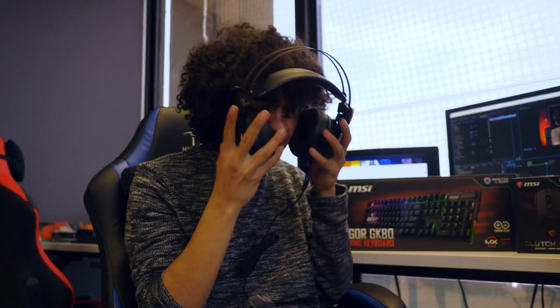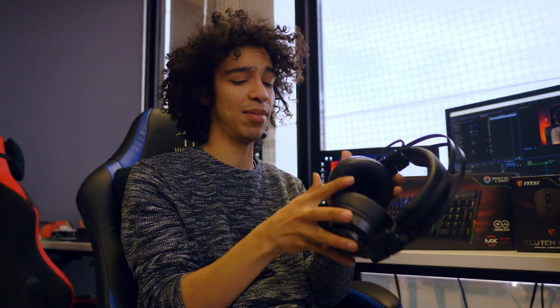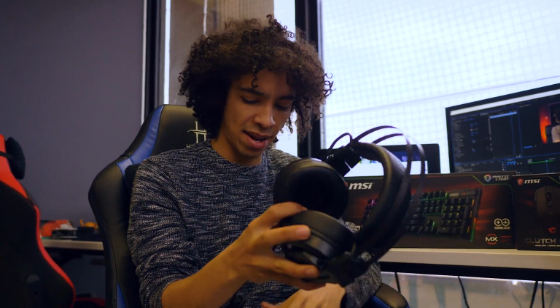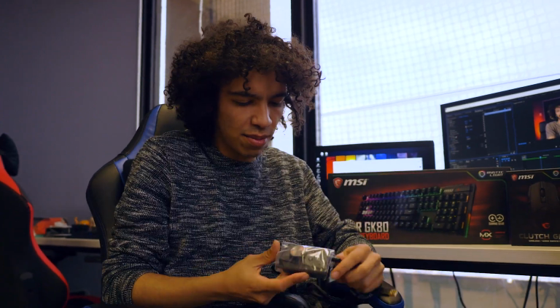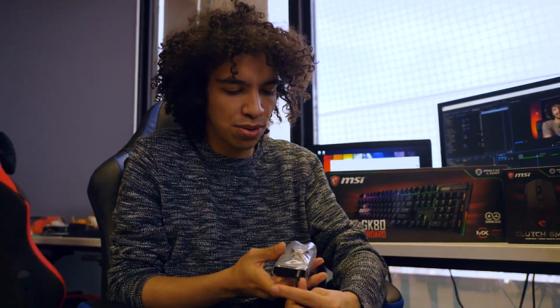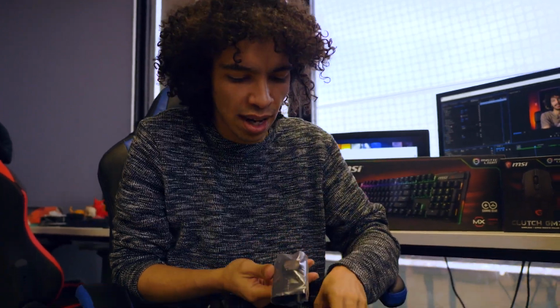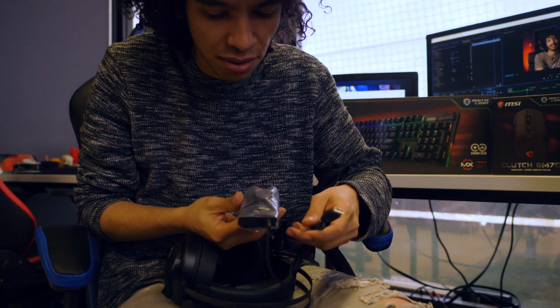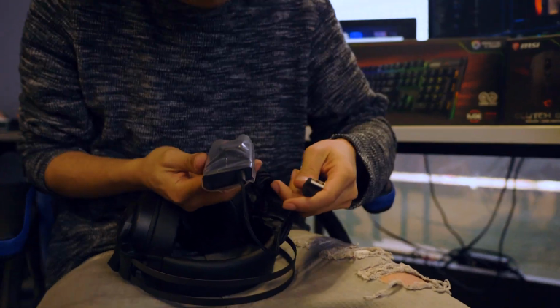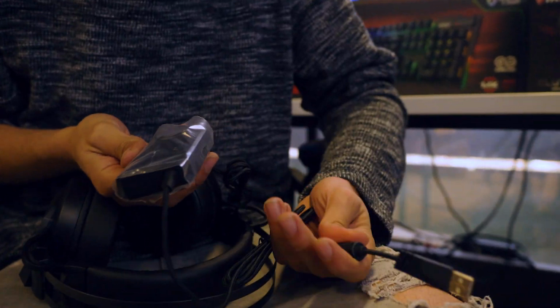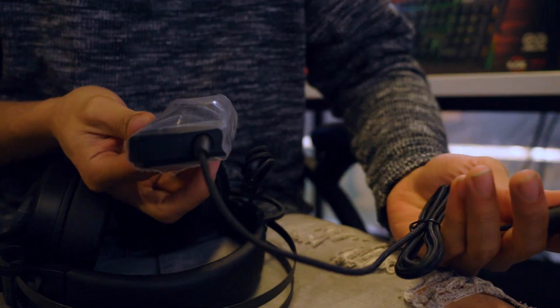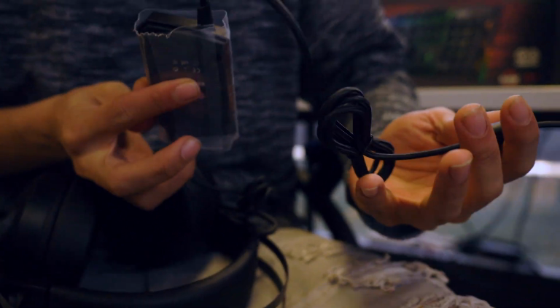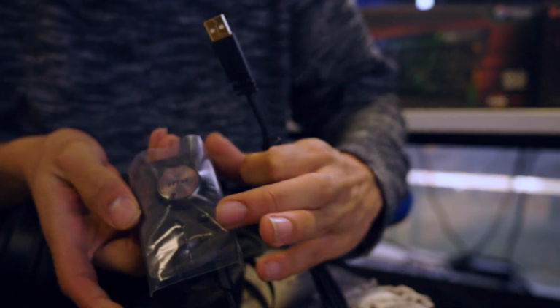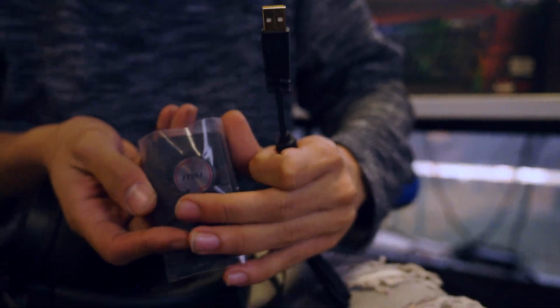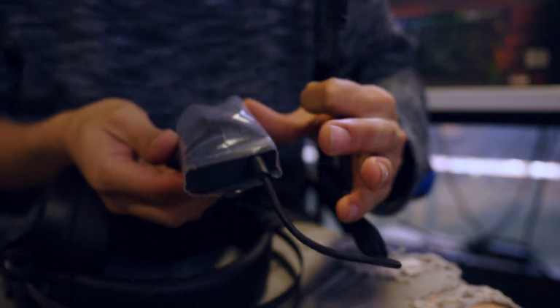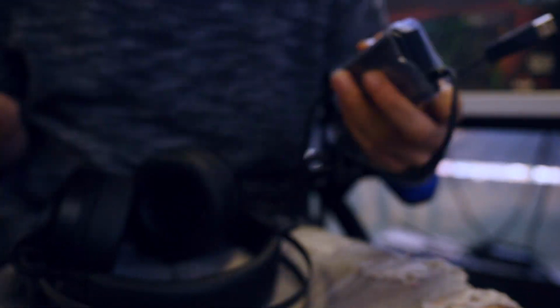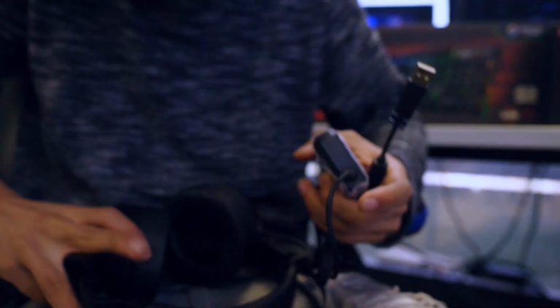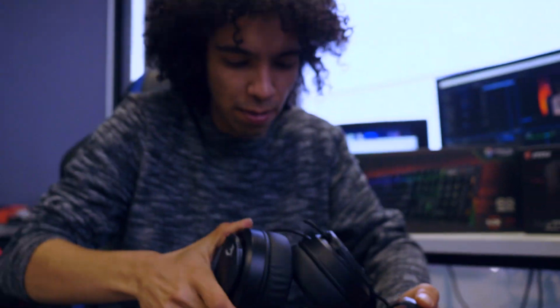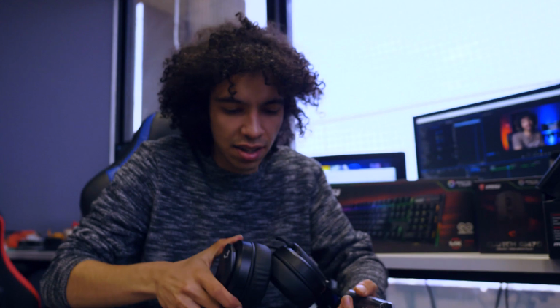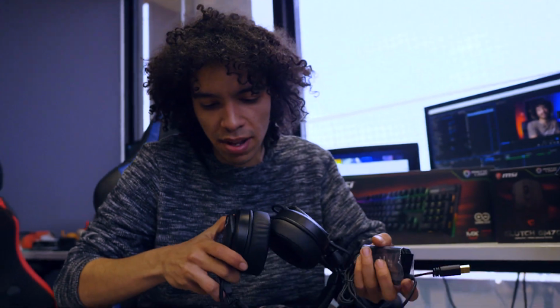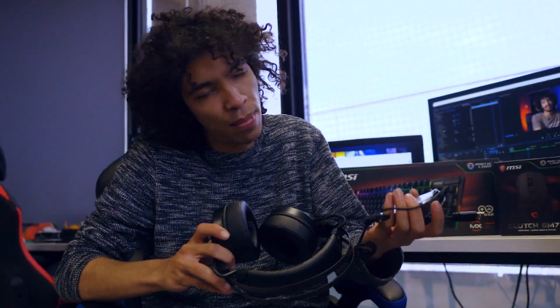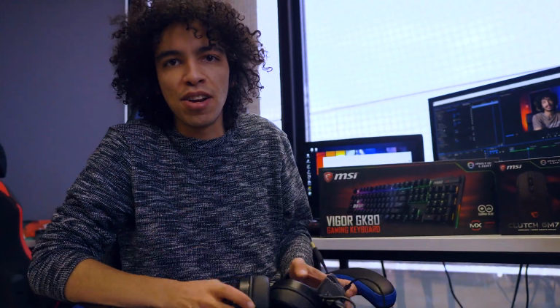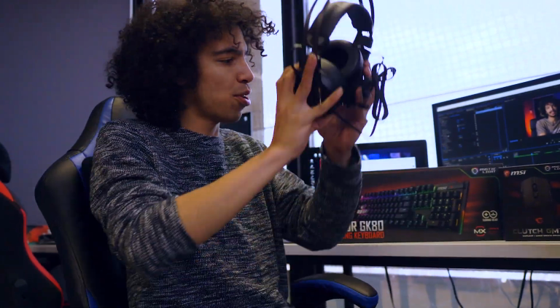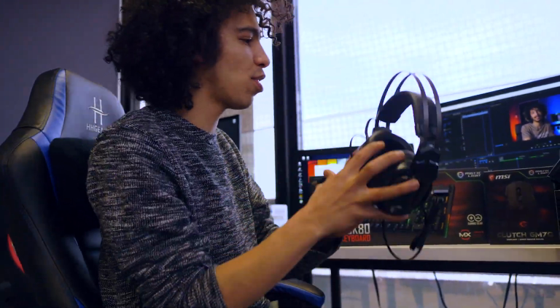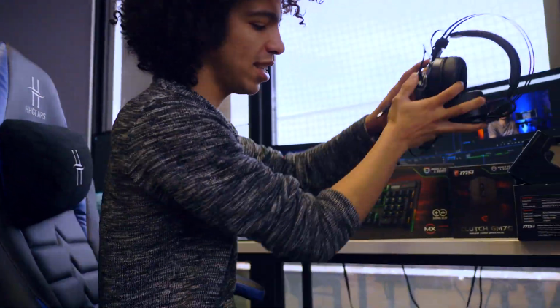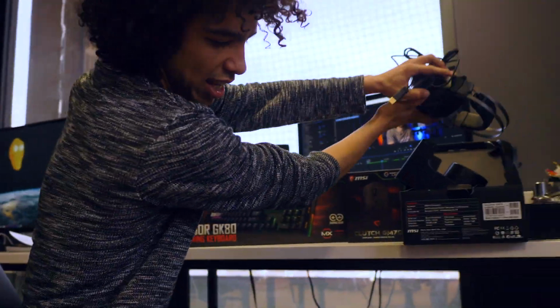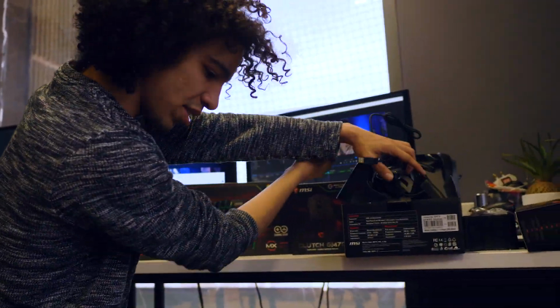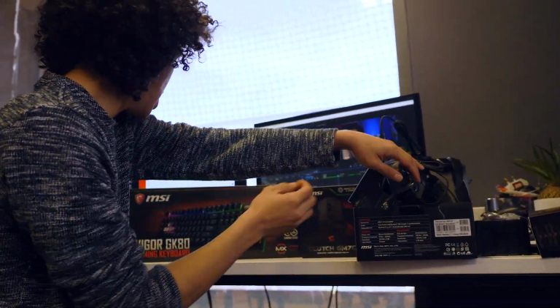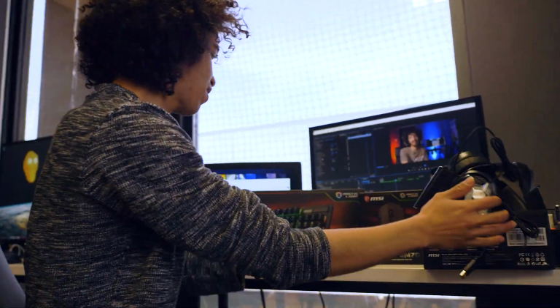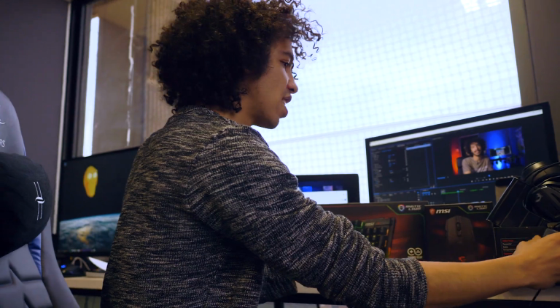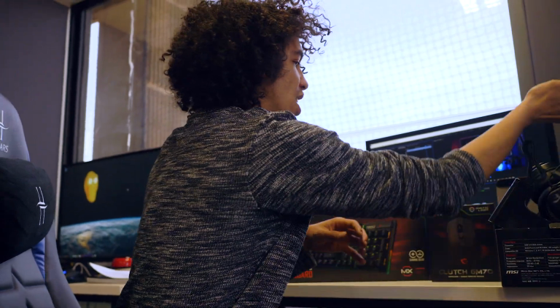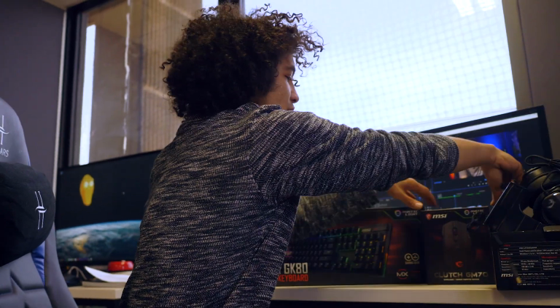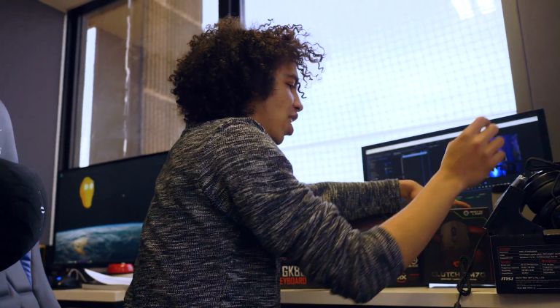These things seem legit. And then we've got your line controls over here. It's a USB headset. Doesn't look like there's an option to have a 3.5mm jack plug in anywhere, but pretty dope. So those are the Immerse GH17s. Two more things to go.